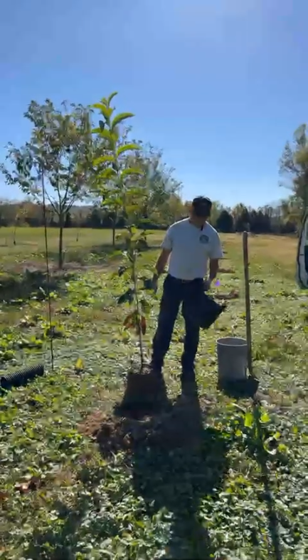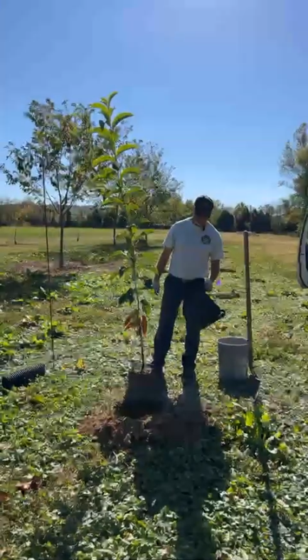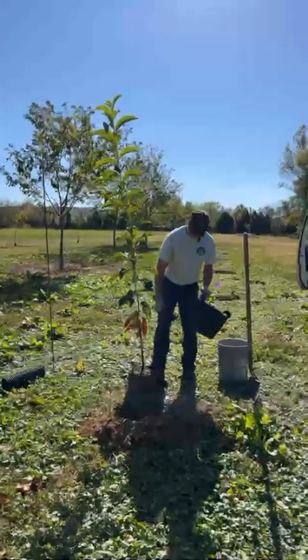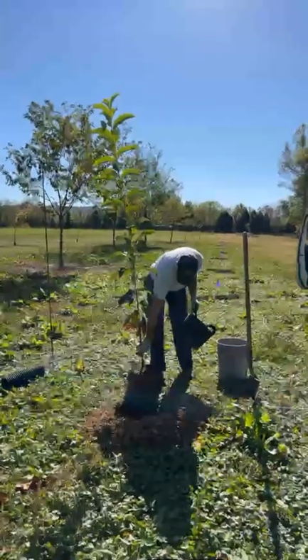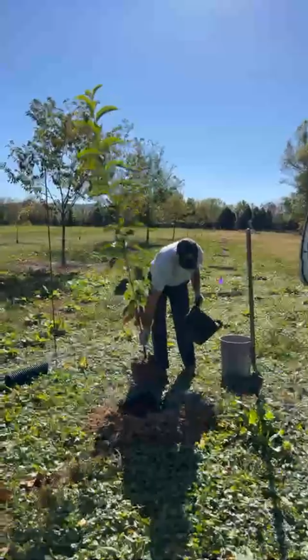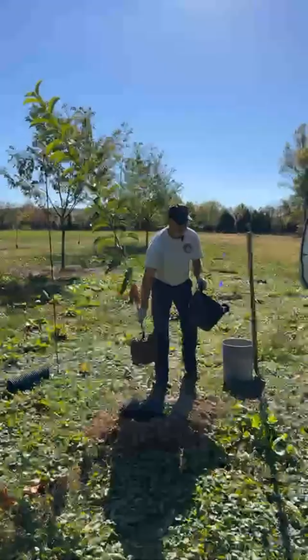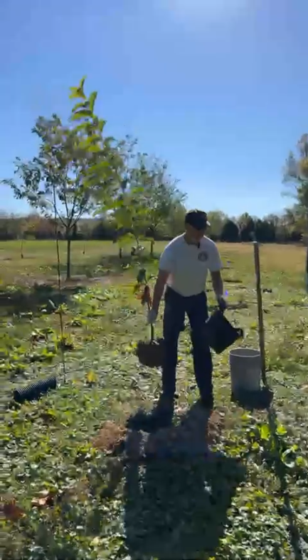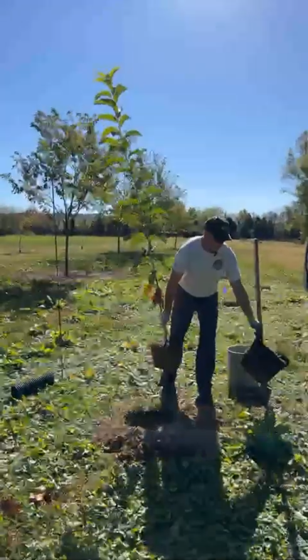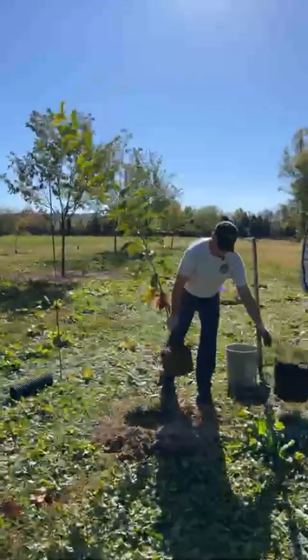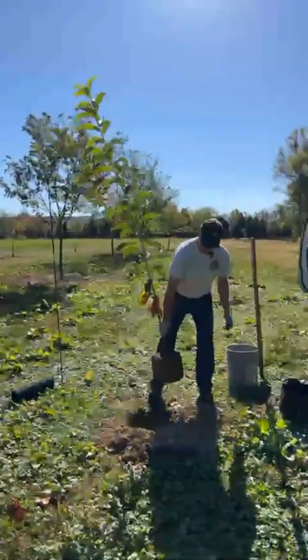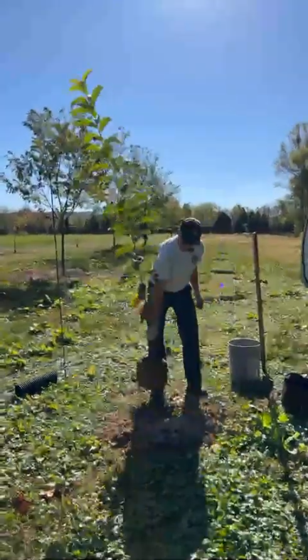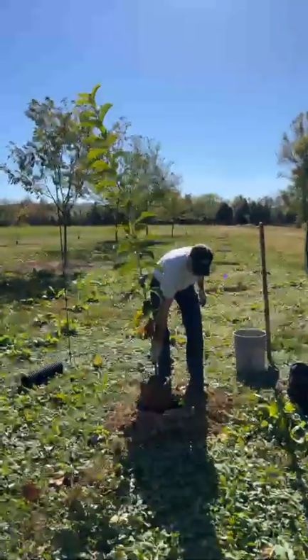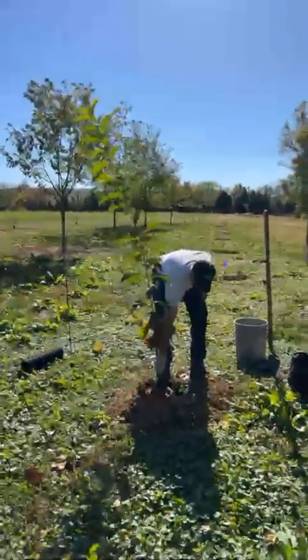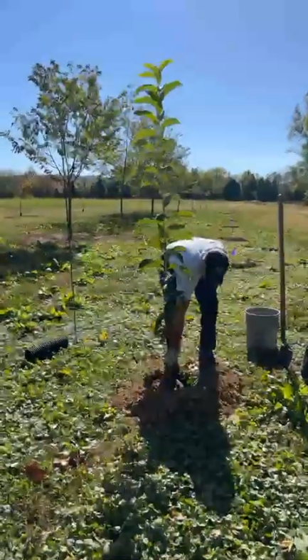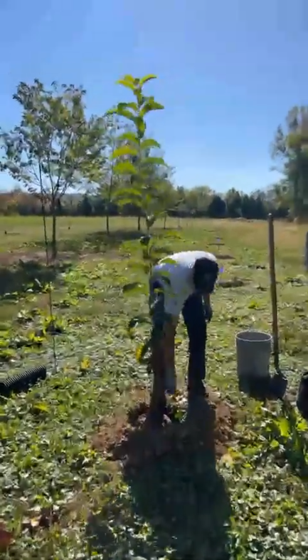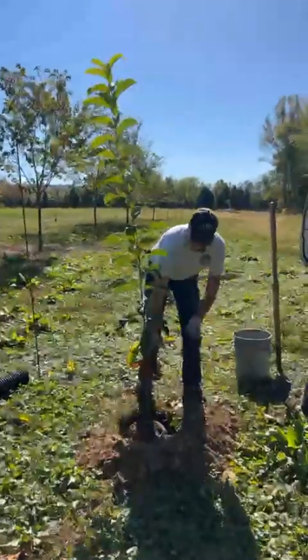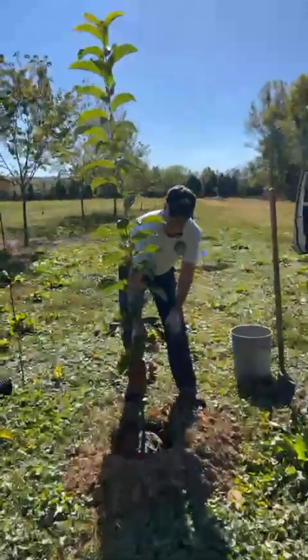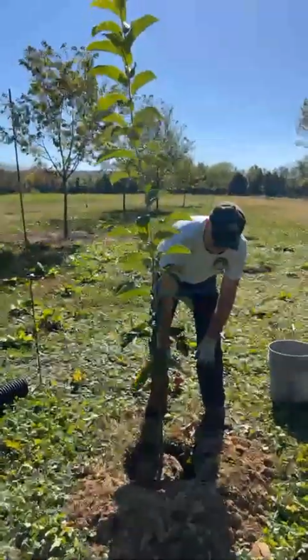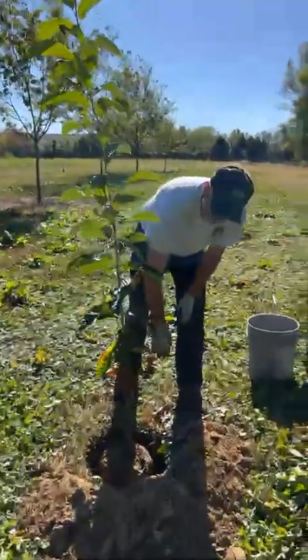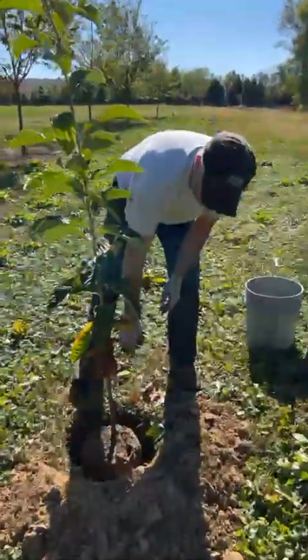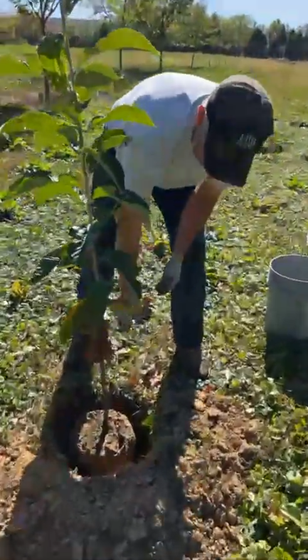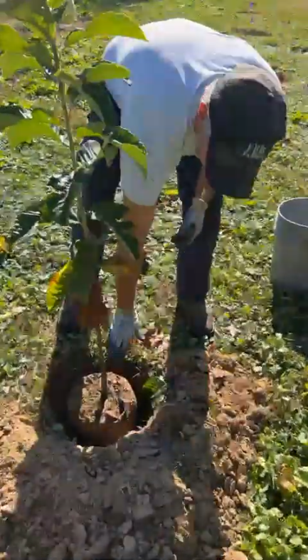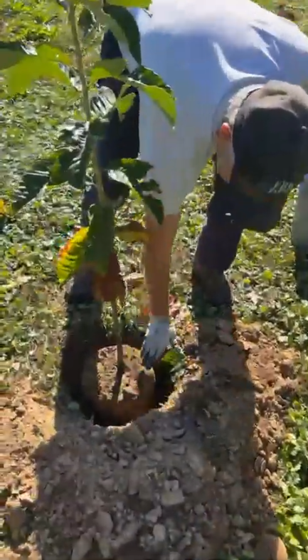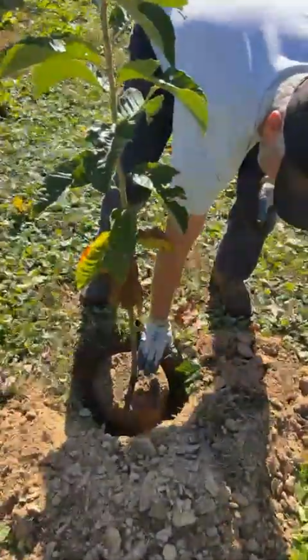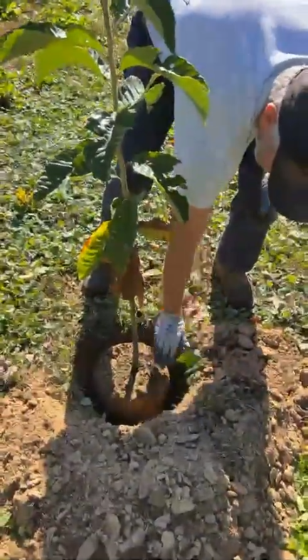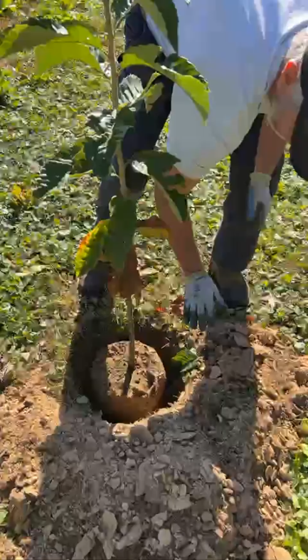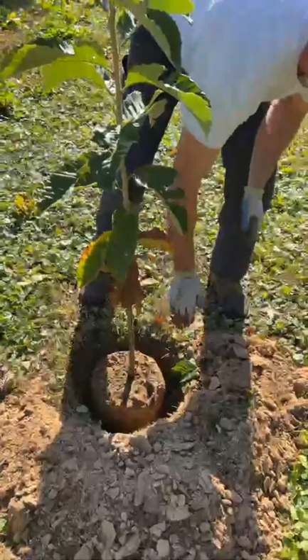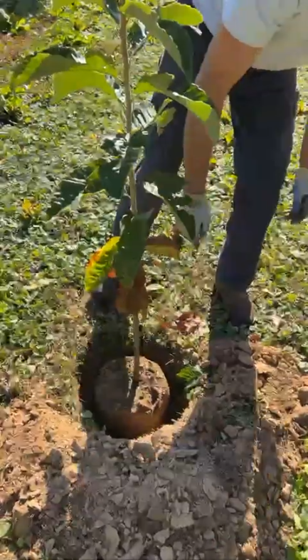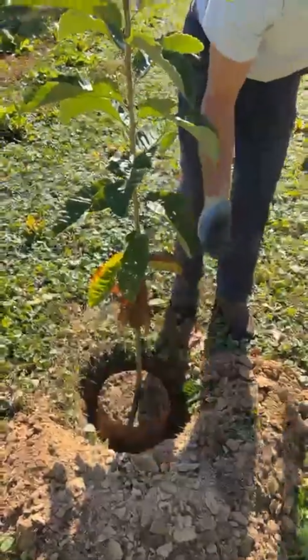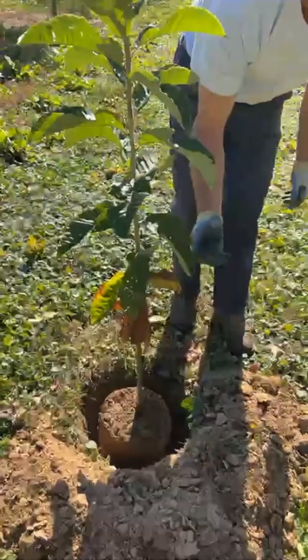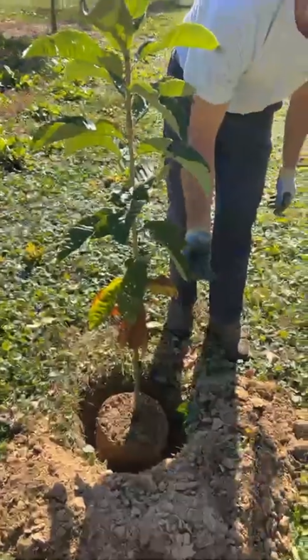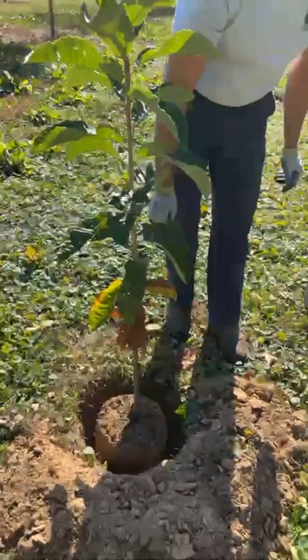First thing, we take the tree out of the grow bag. When you have your hole, we like our hole about twice the size of the root ball. Make sure it's flush with the ground, no deeper — if anything, a little bit sticking up.